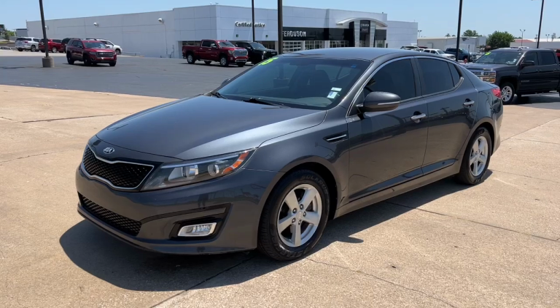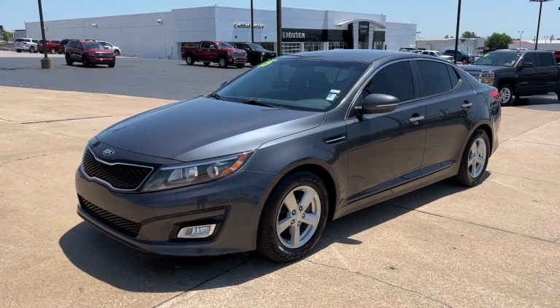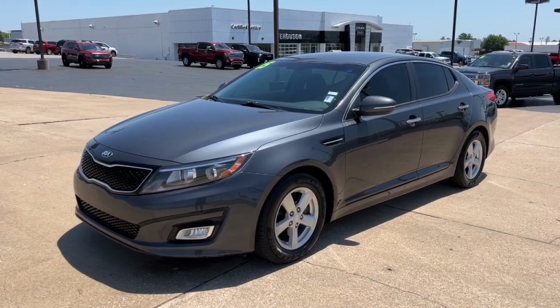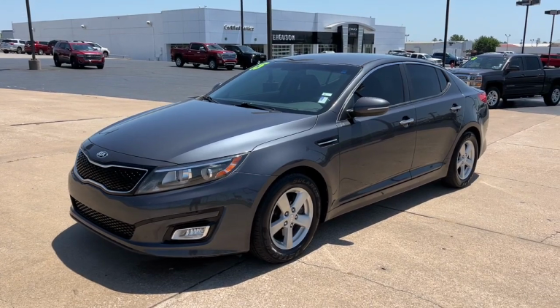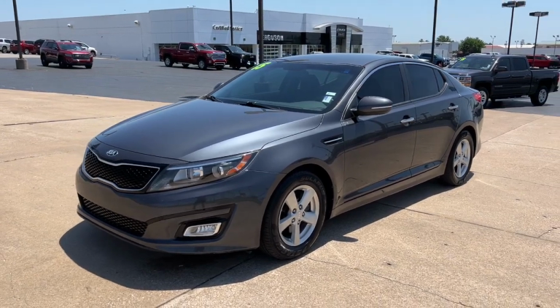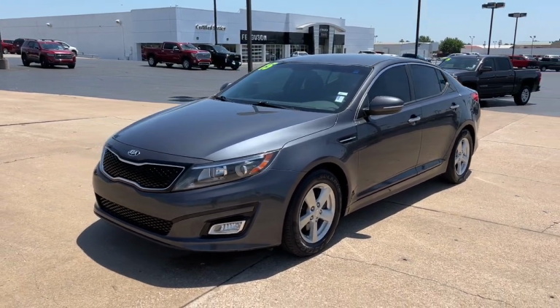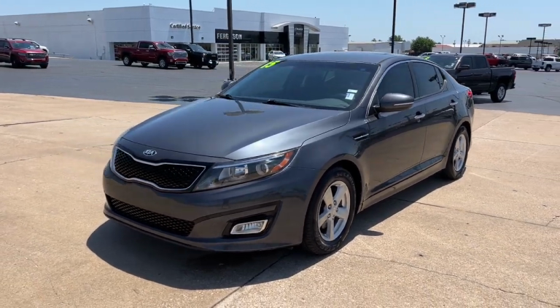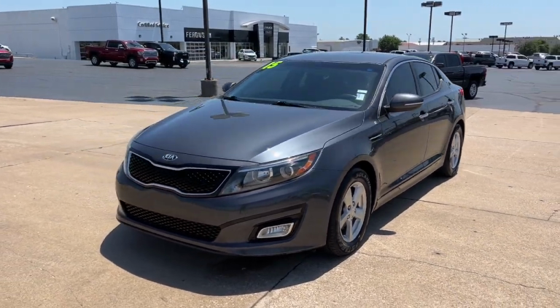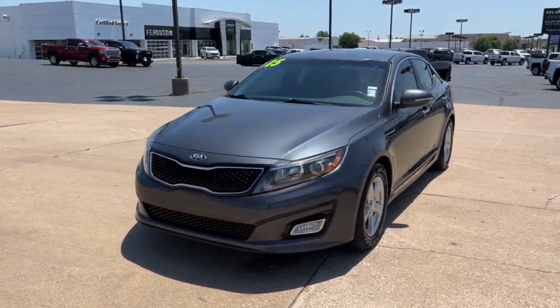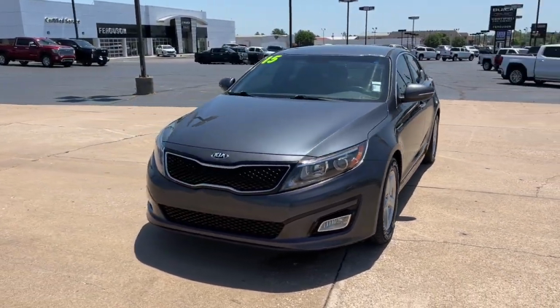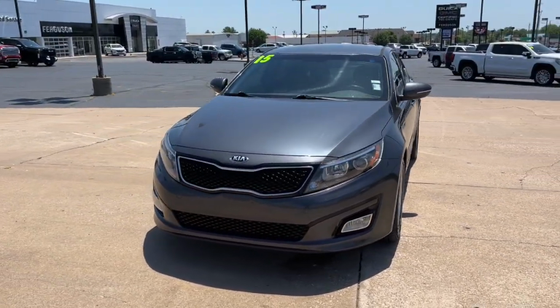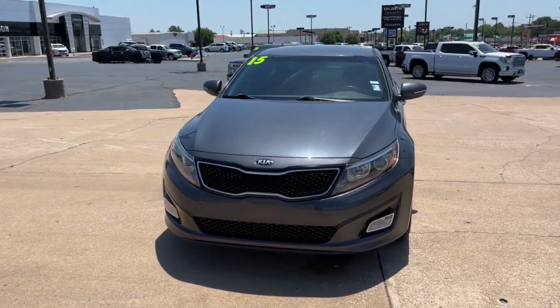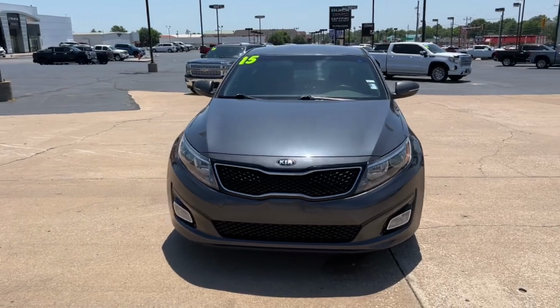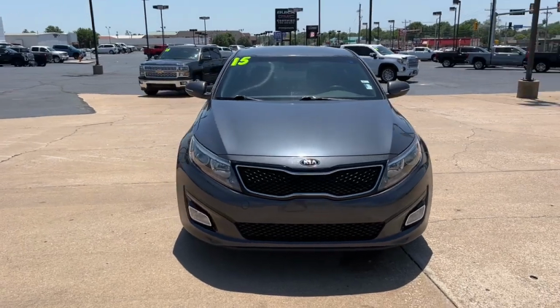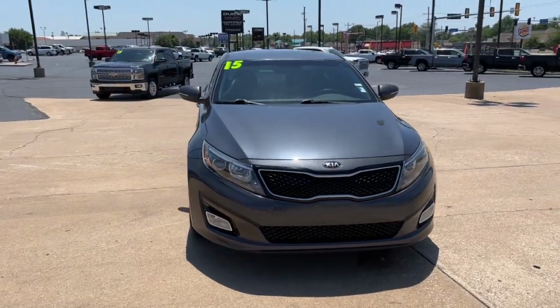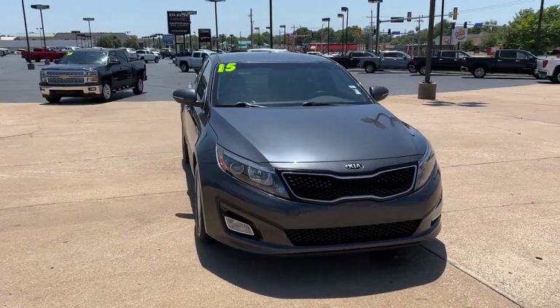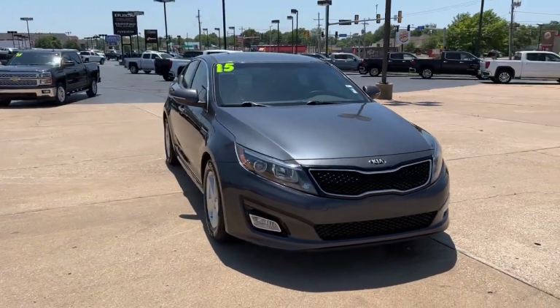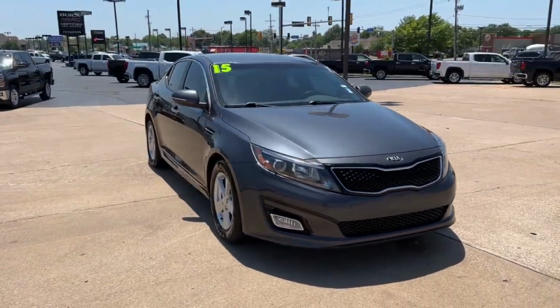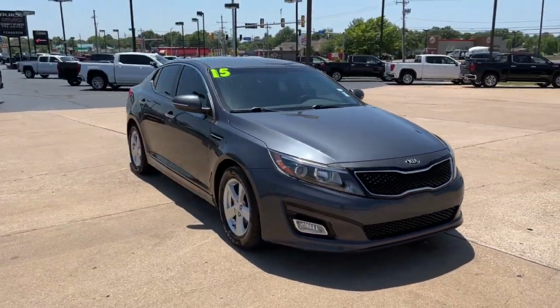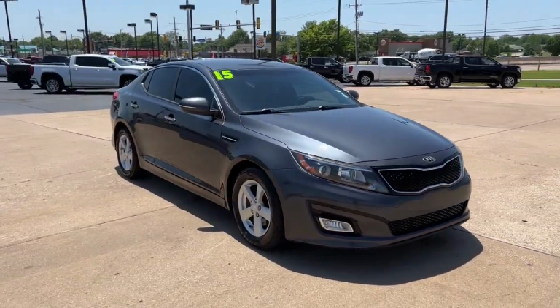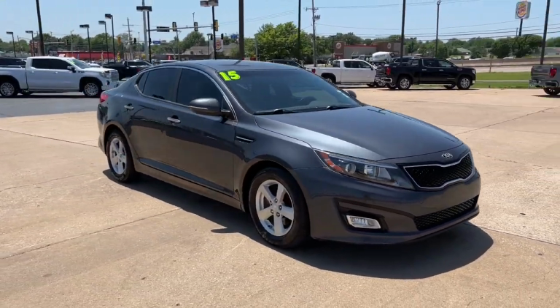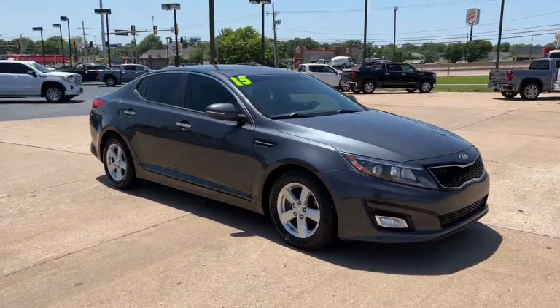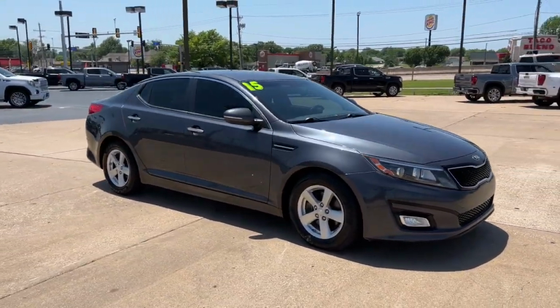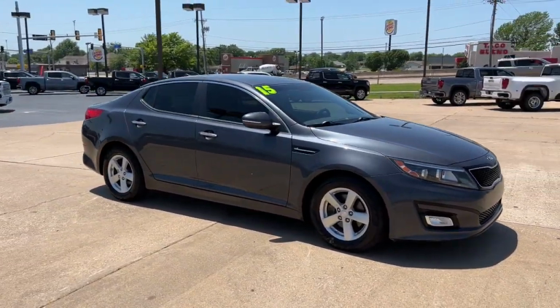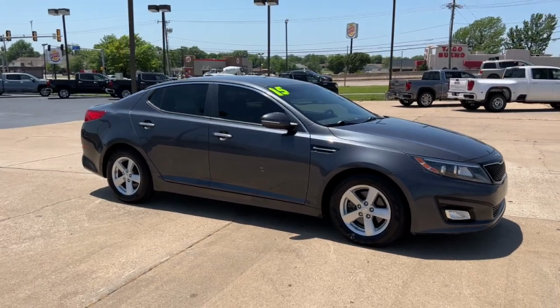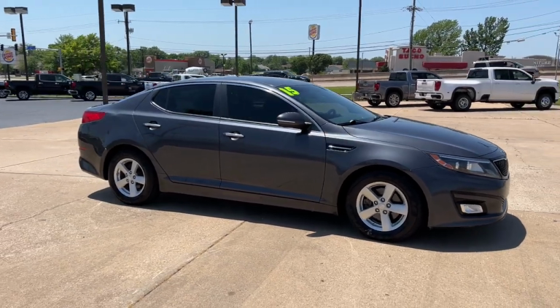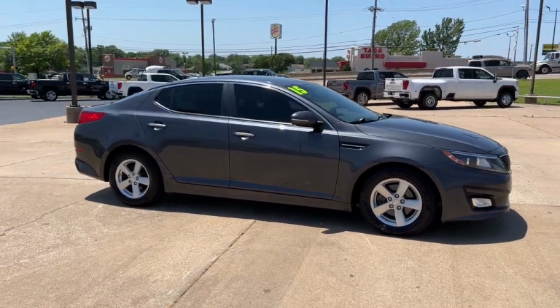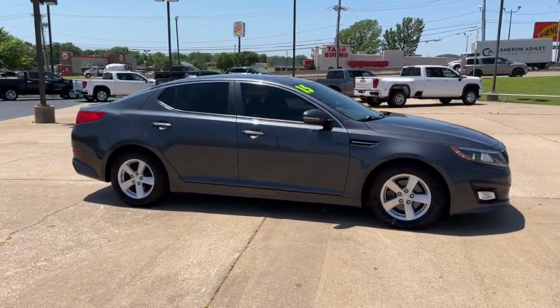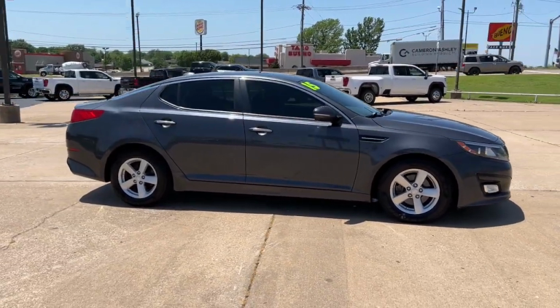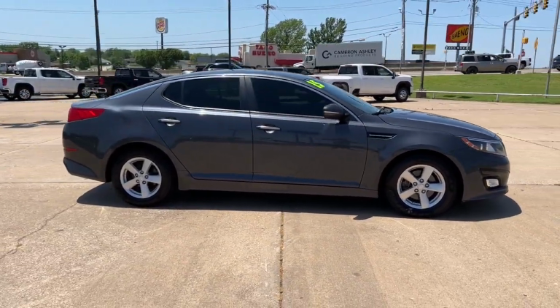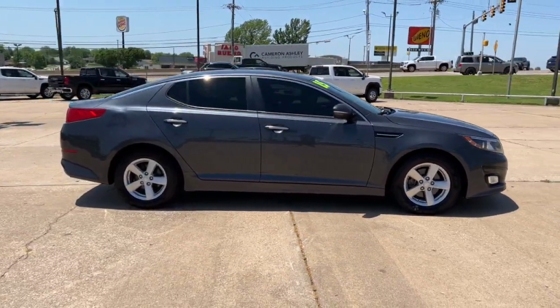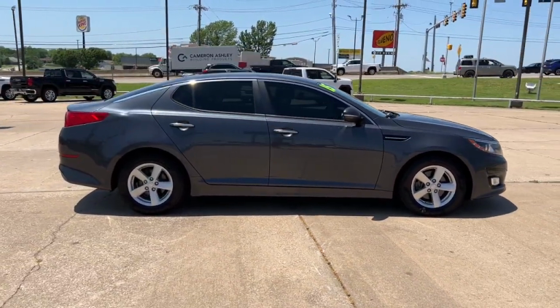Take a moment to check out the 2015 Kia Optima. This vehicle still has fewer than 110,000 miles on the clock, so it won't last long. Take a closer look at this handsome and capable Optima.